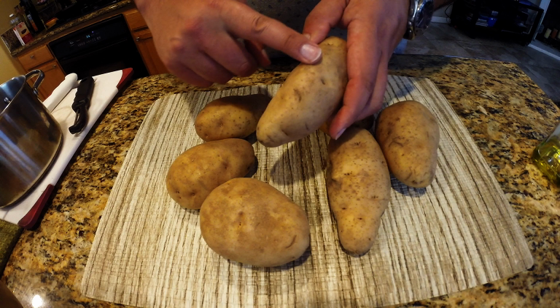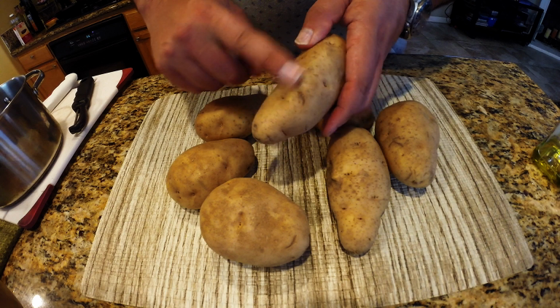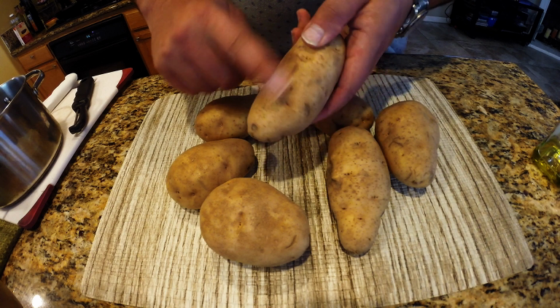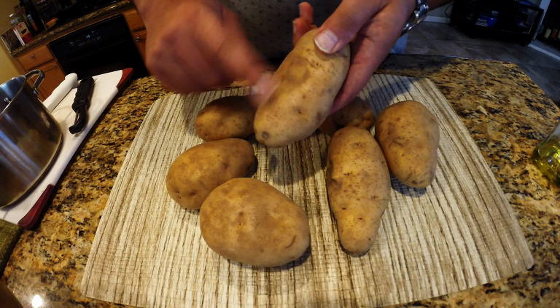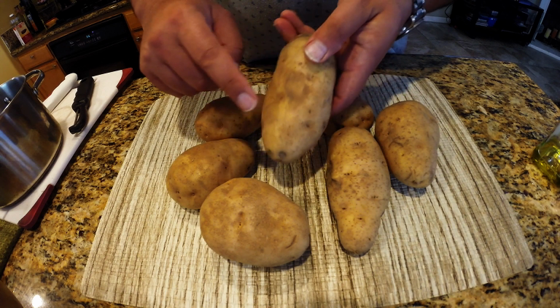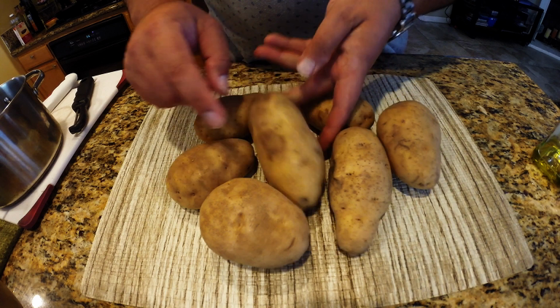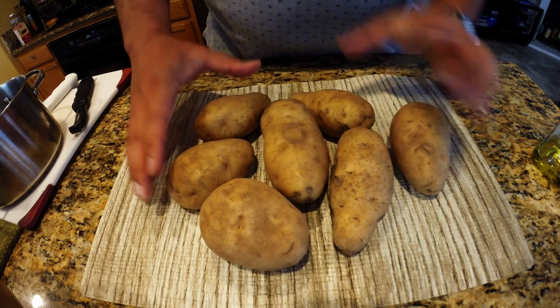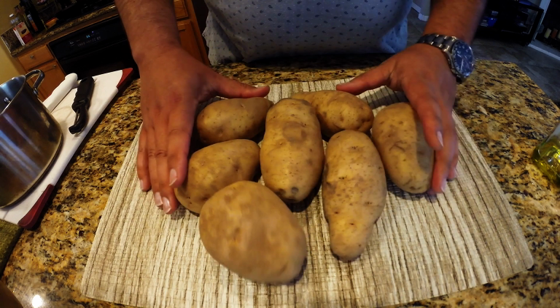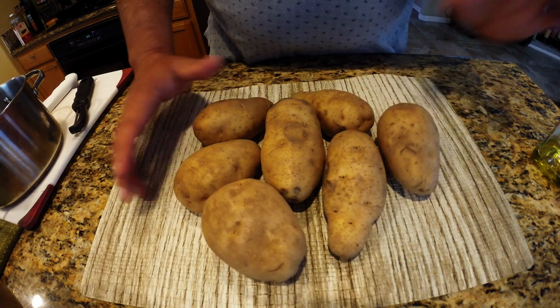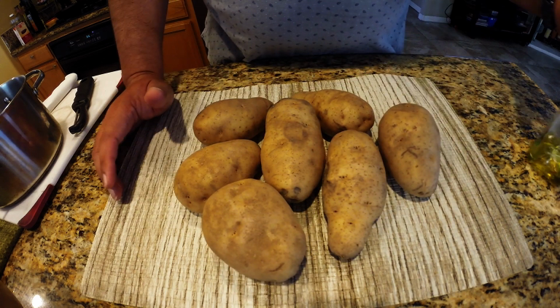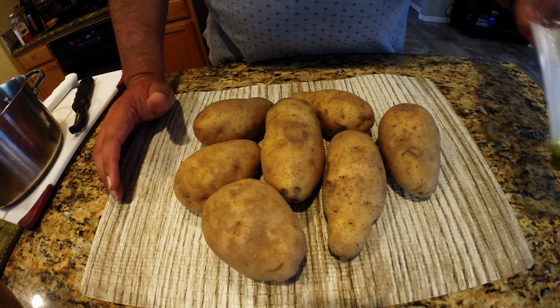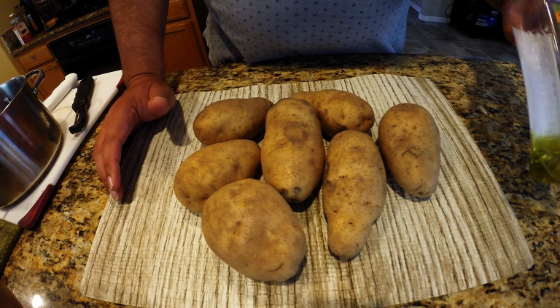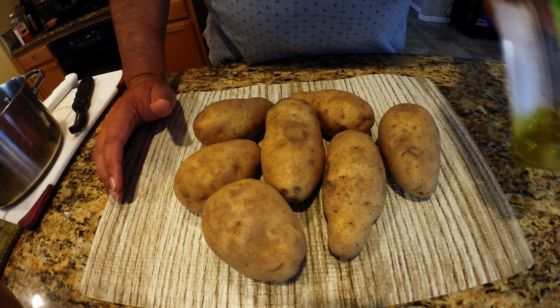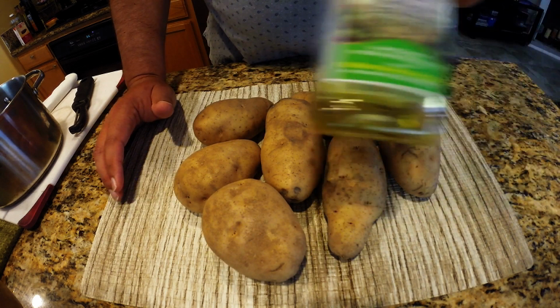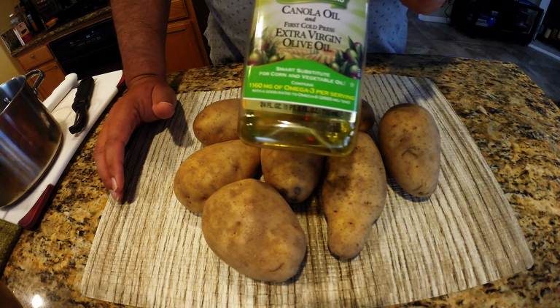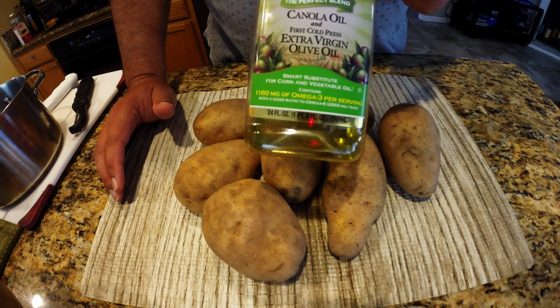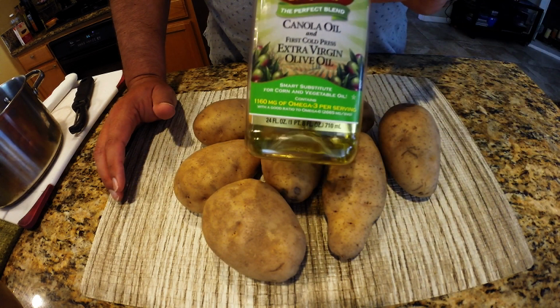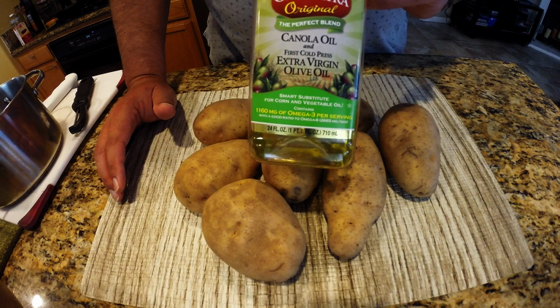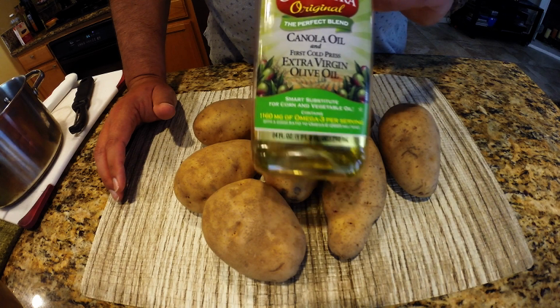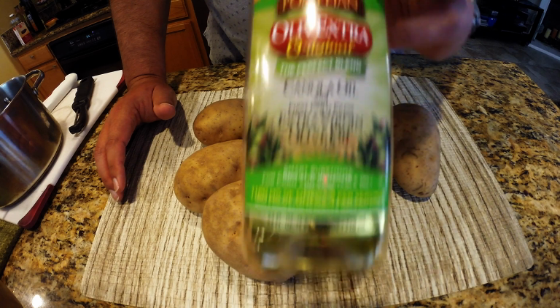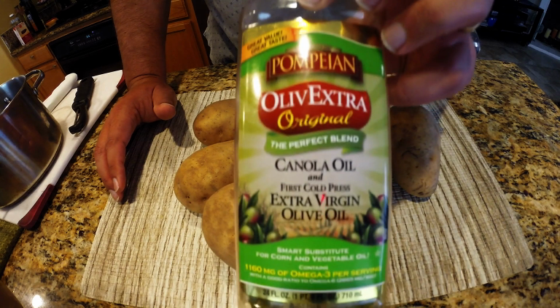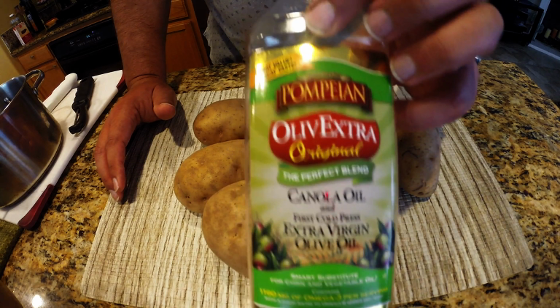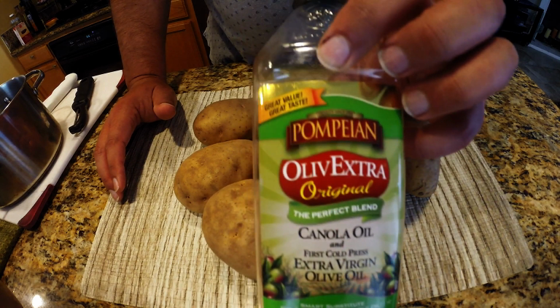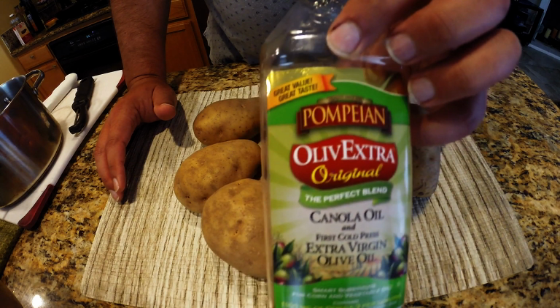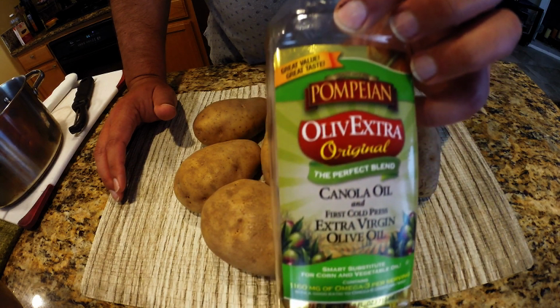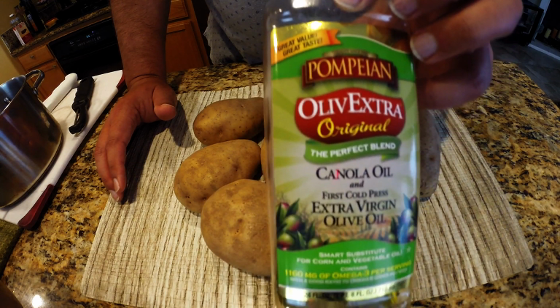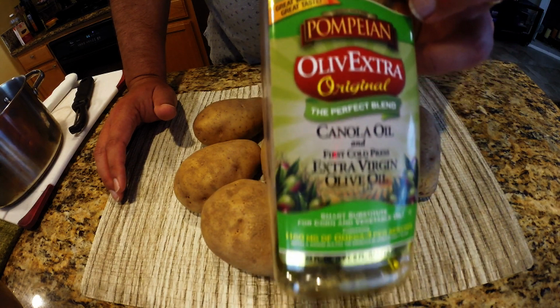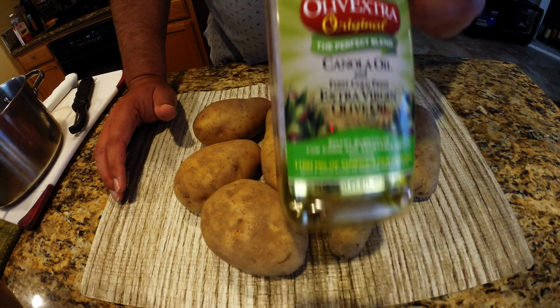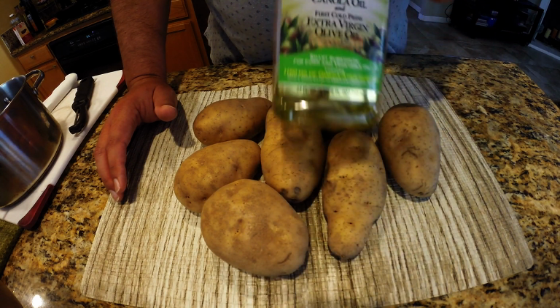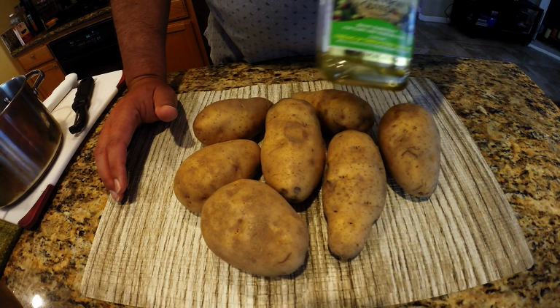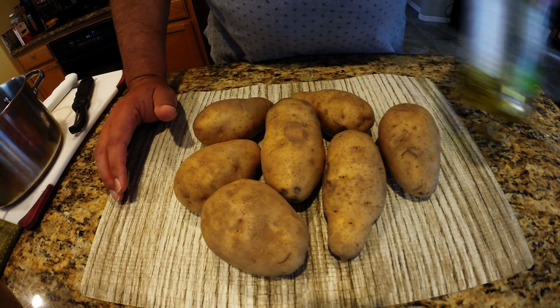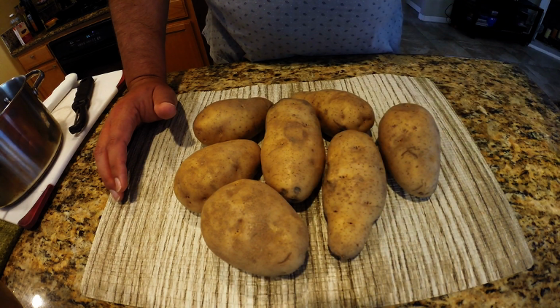So what I got here is I got six or seven average sized potatoes with the skin on. I'm going to be using a little bit of olive oil later on when we mash these up.